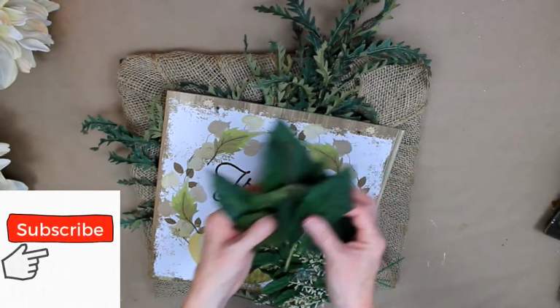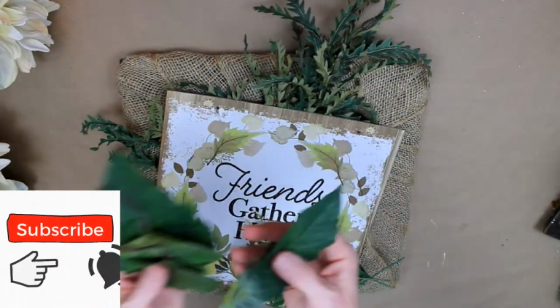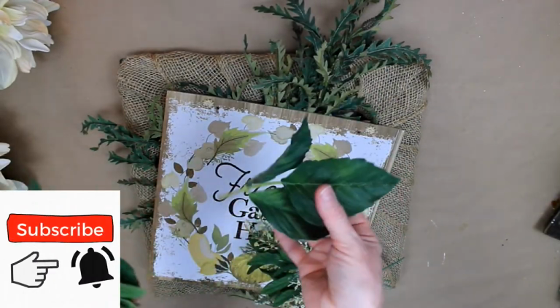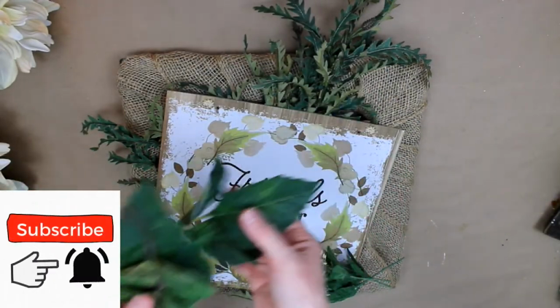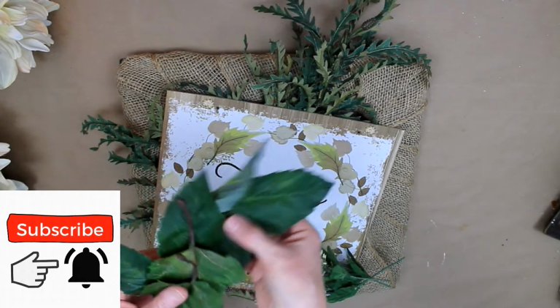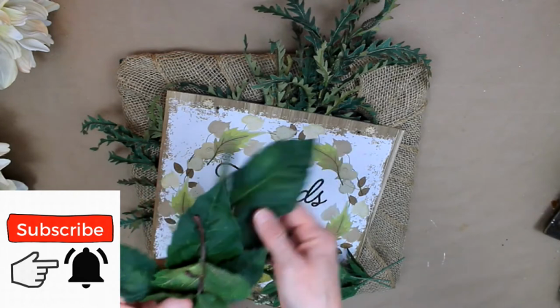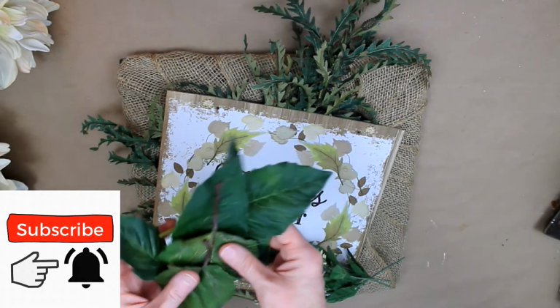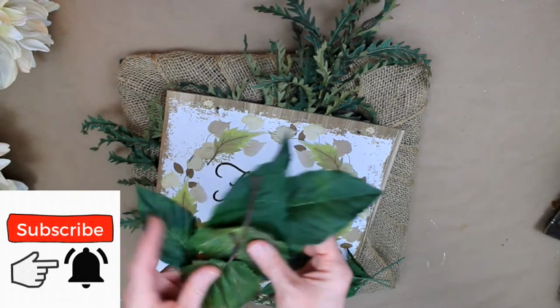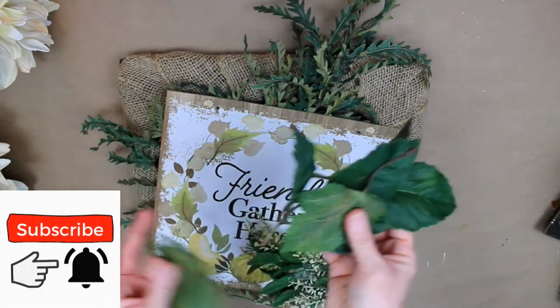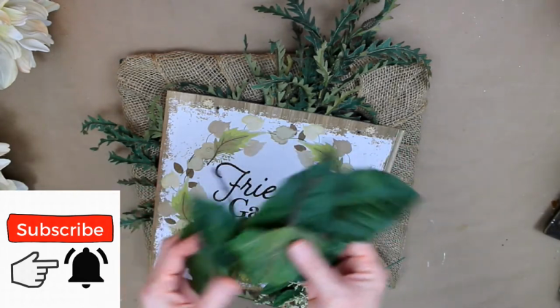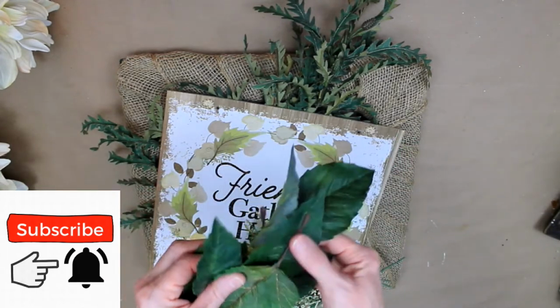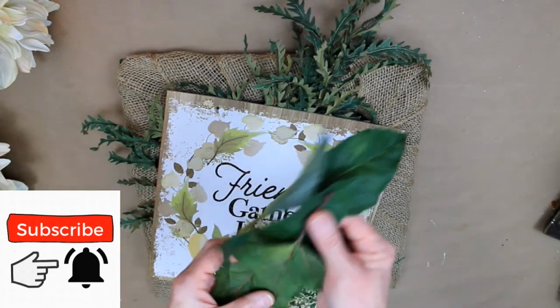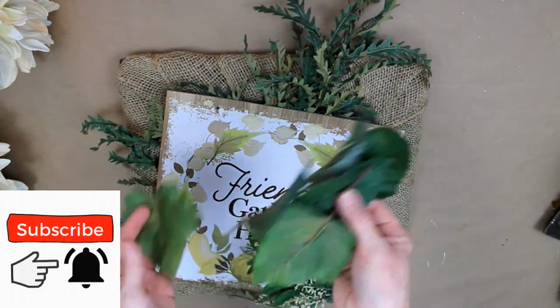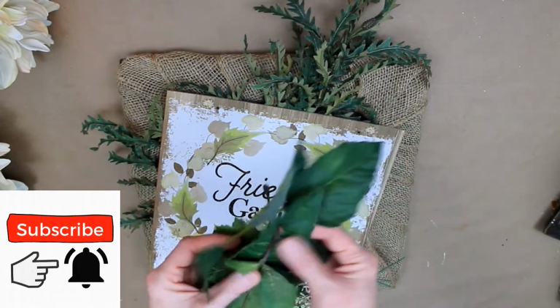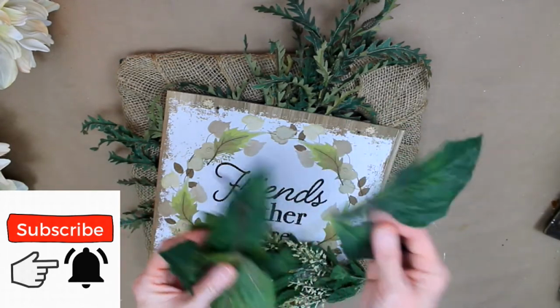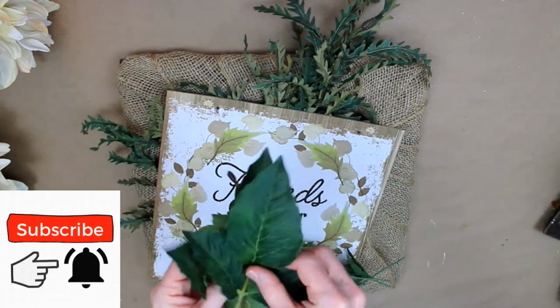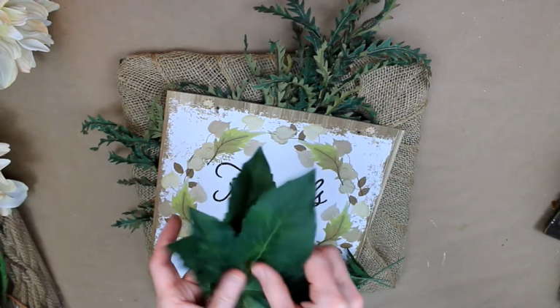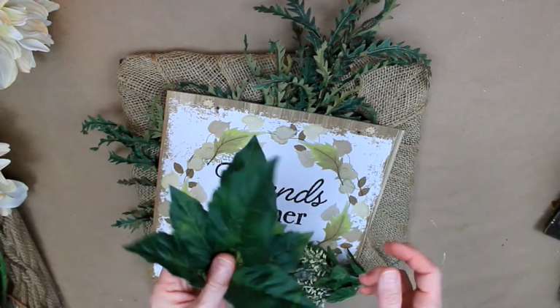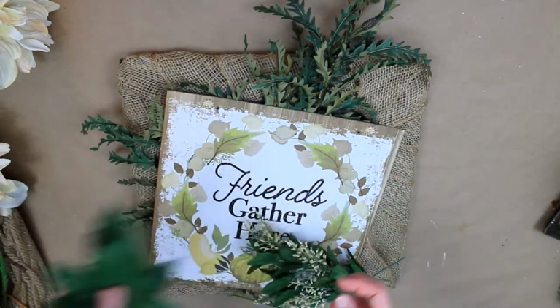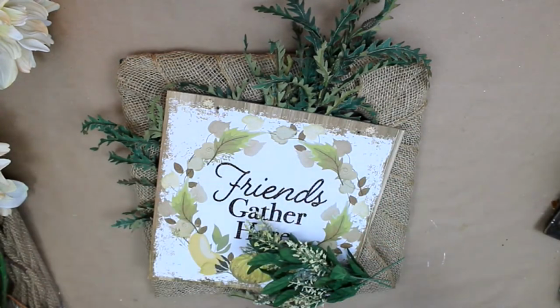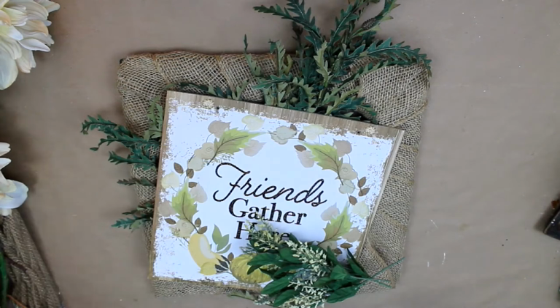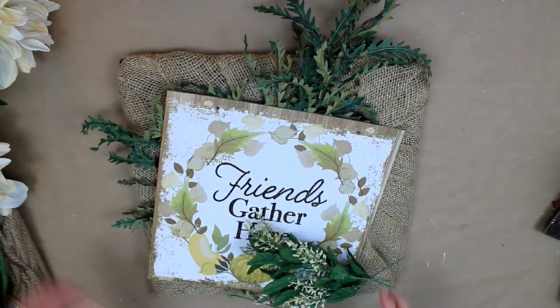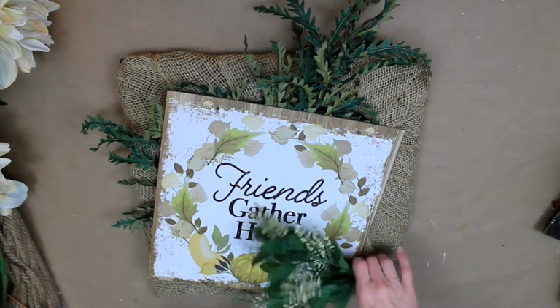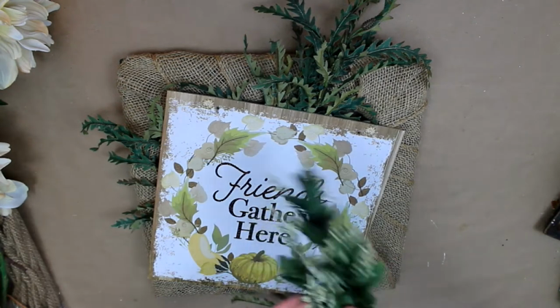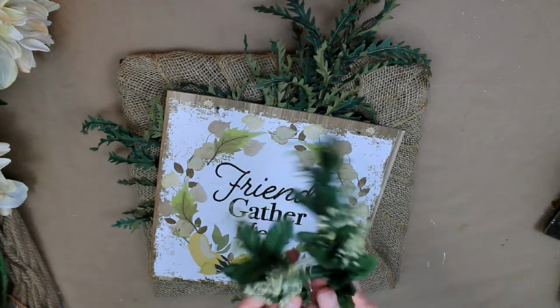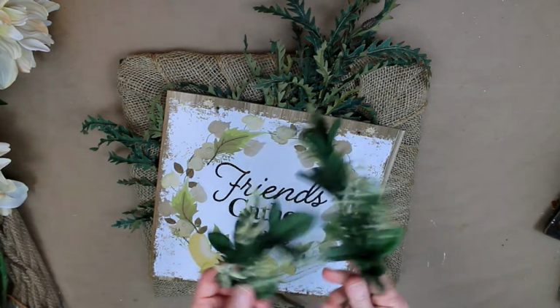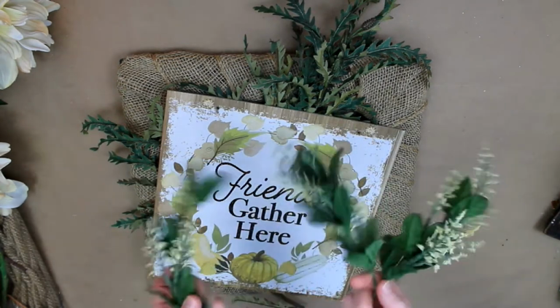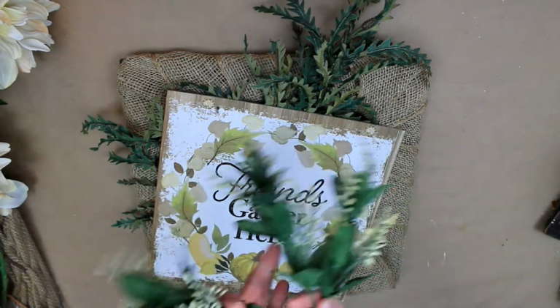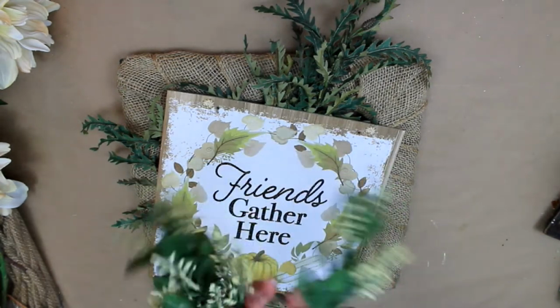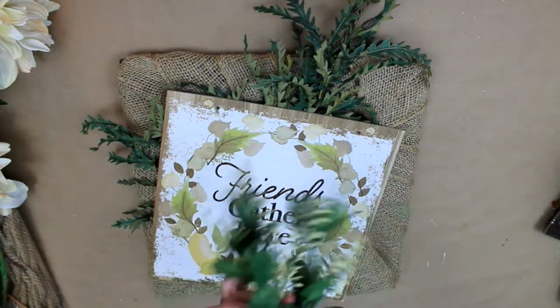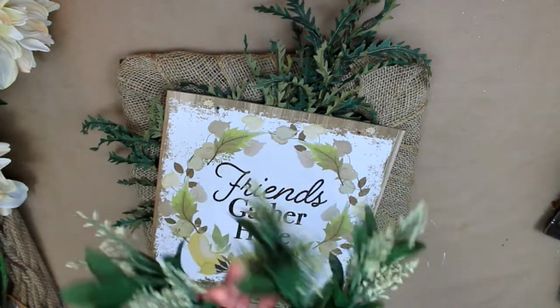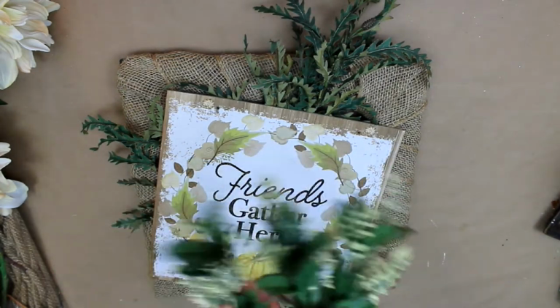Then I'm going to take some foliage and some flowers. It's little scraps of stuff I already had — most of it came from Dollar Tree and also from Goodwill.